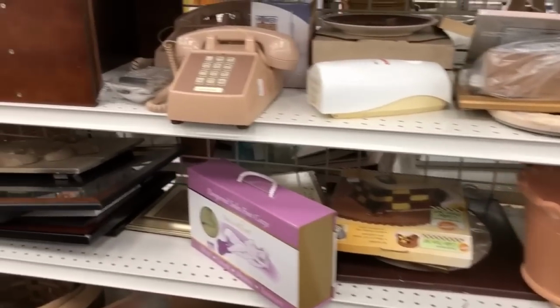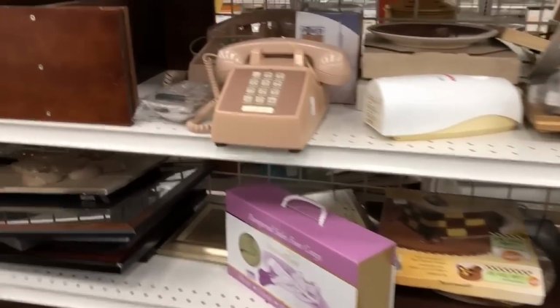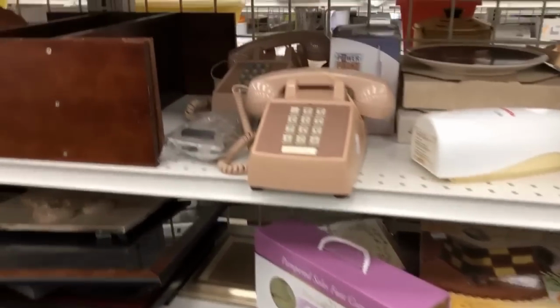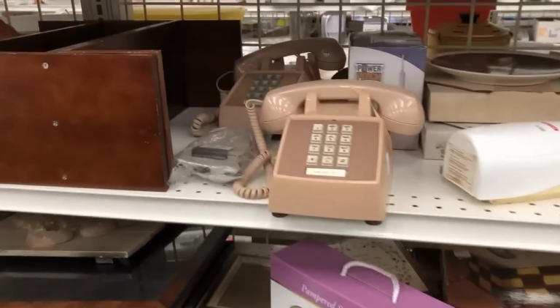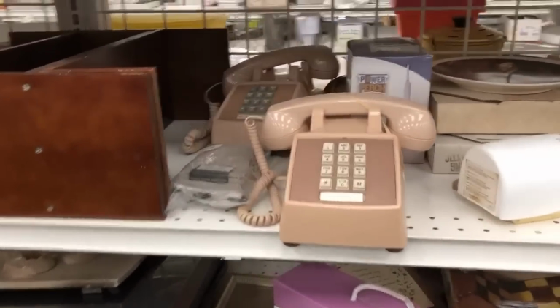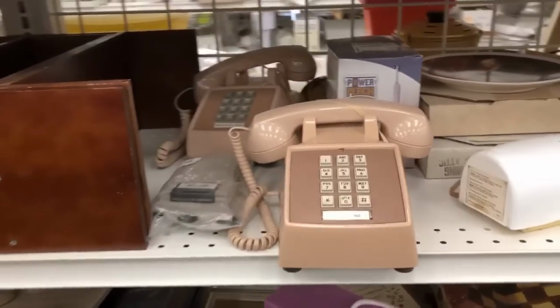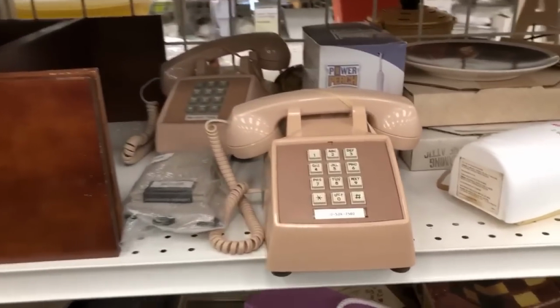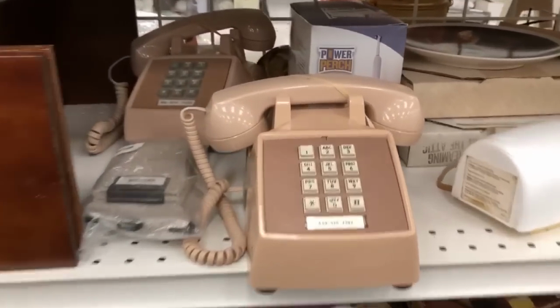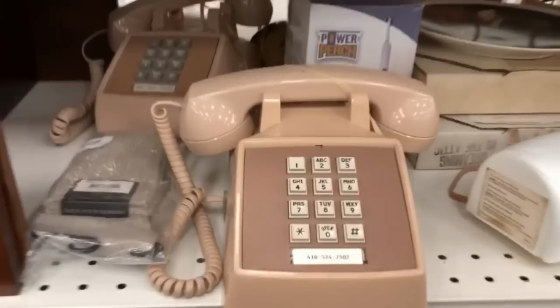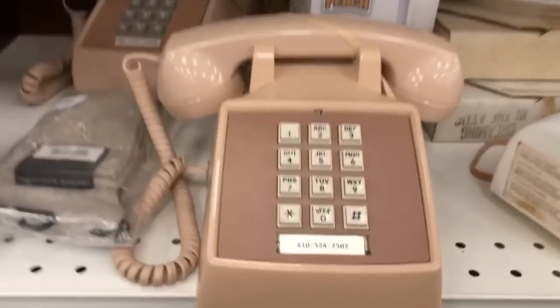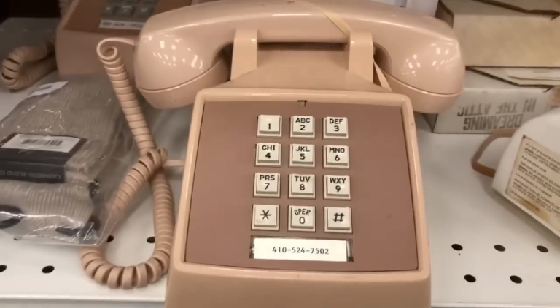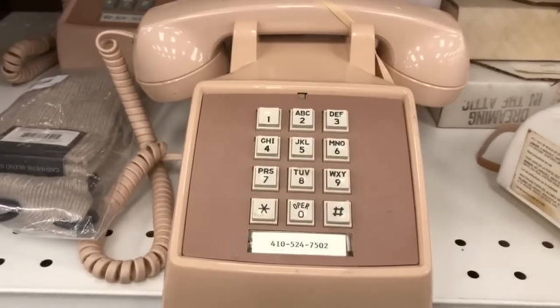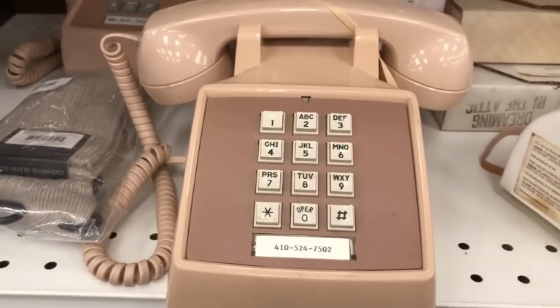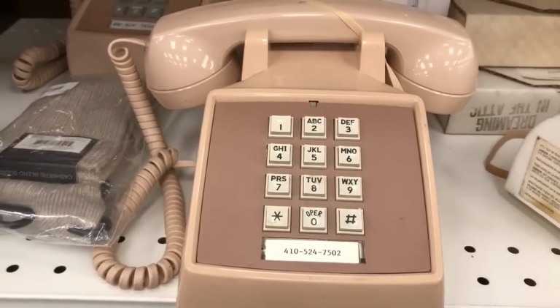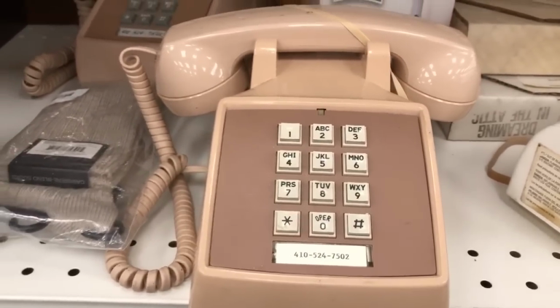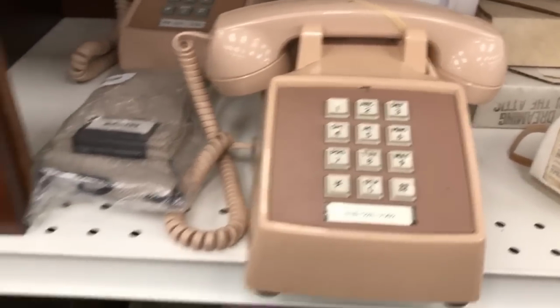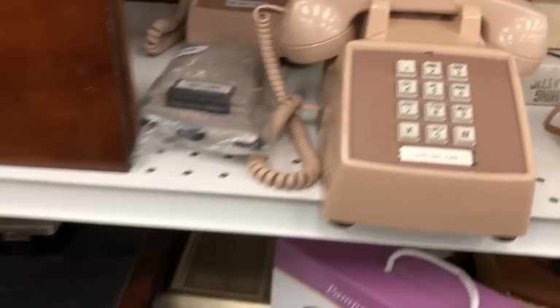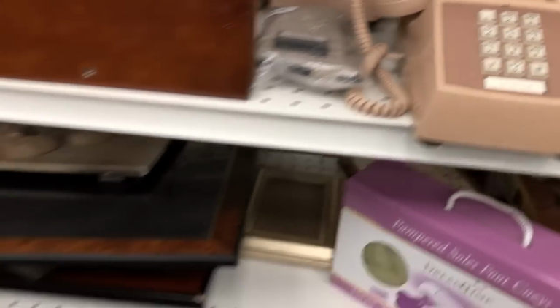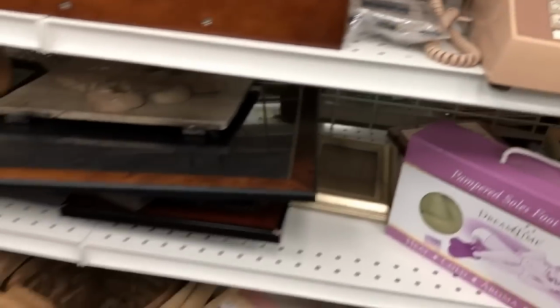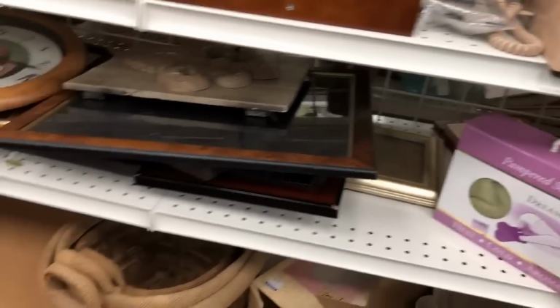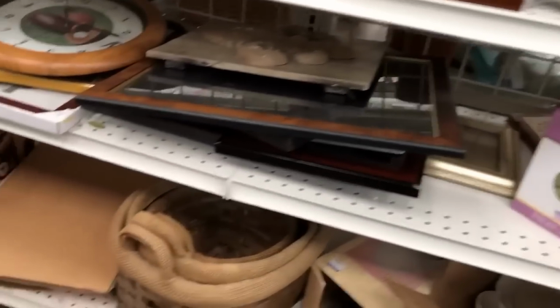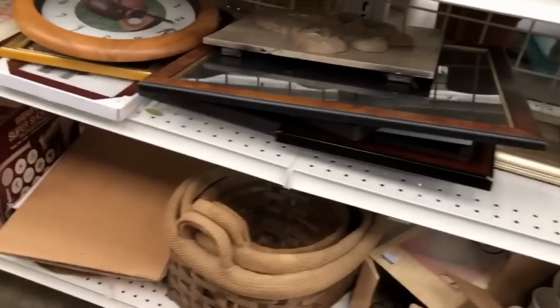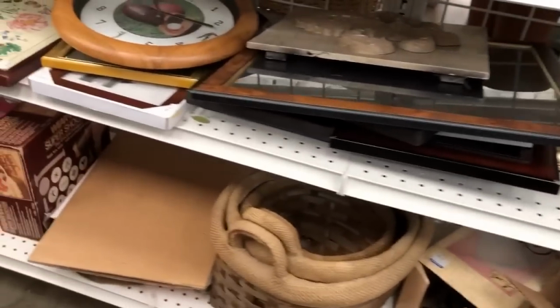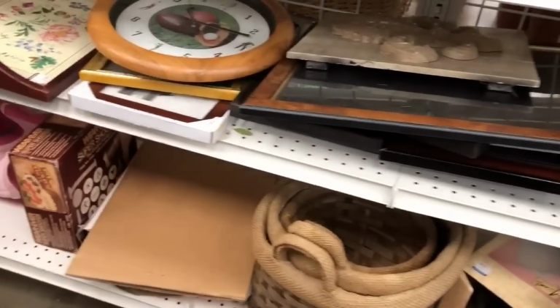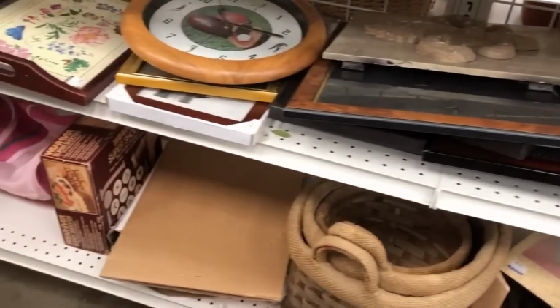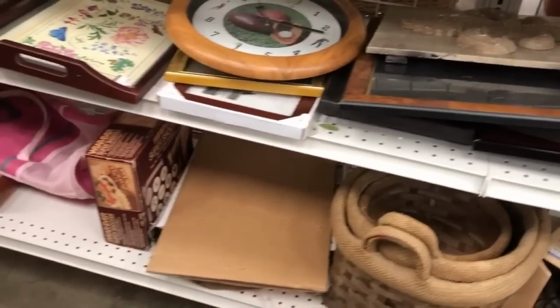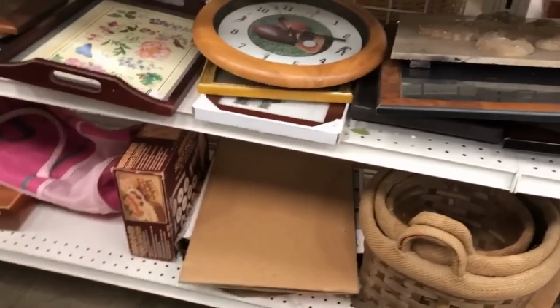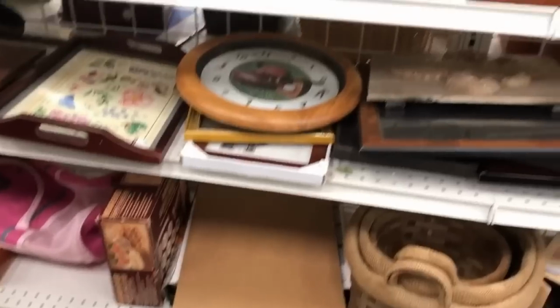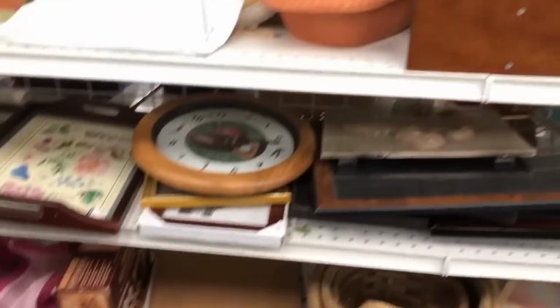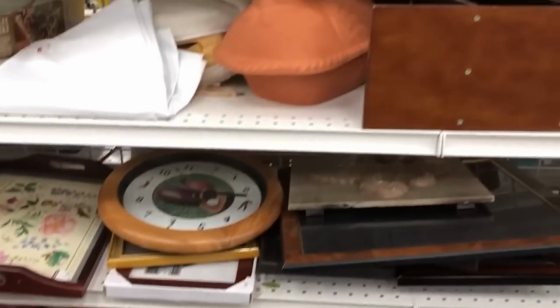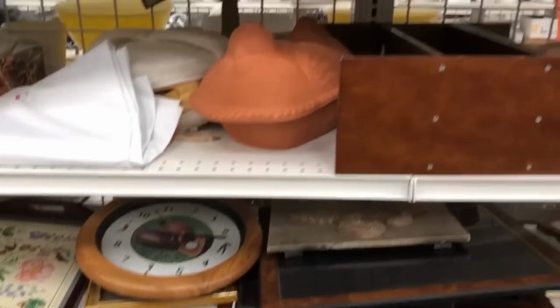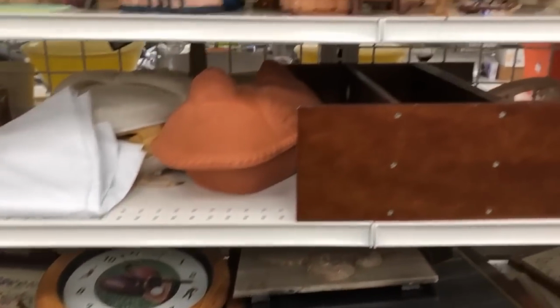I don't think there's a market for these telephones, but I thought those were cool. It doesn't seem that long ago we were all using those types of phones. So strange.